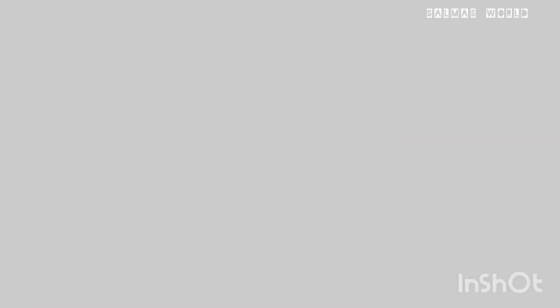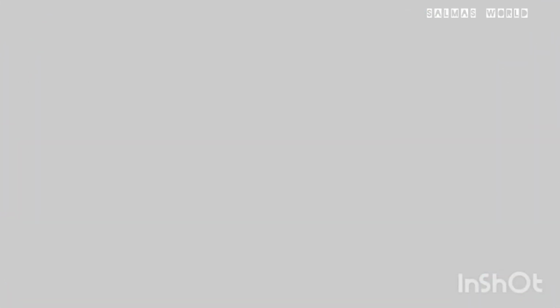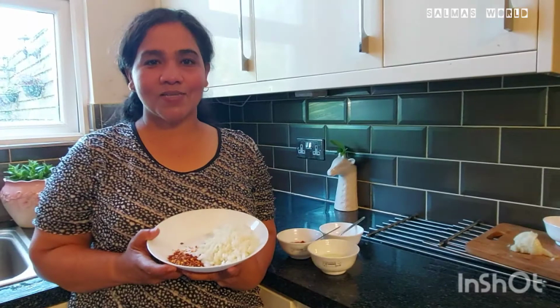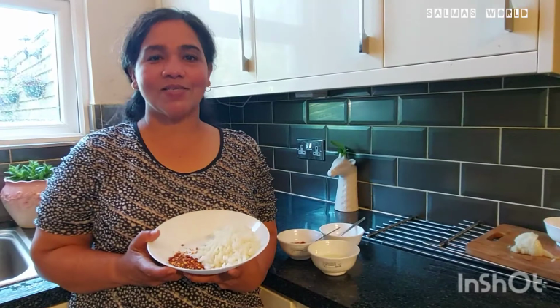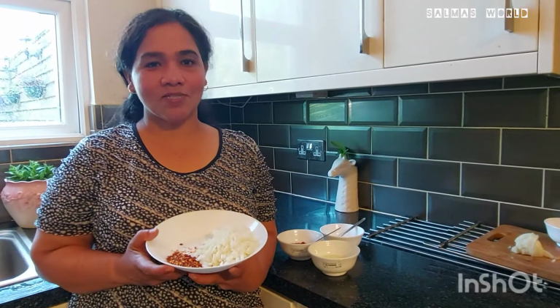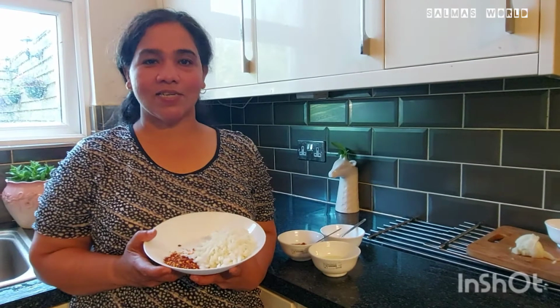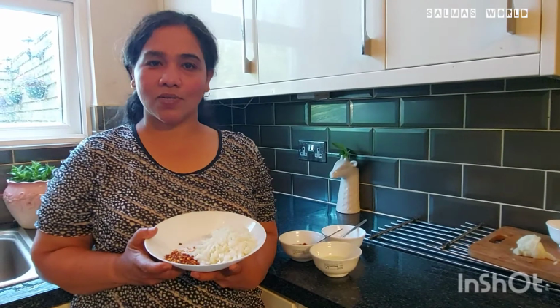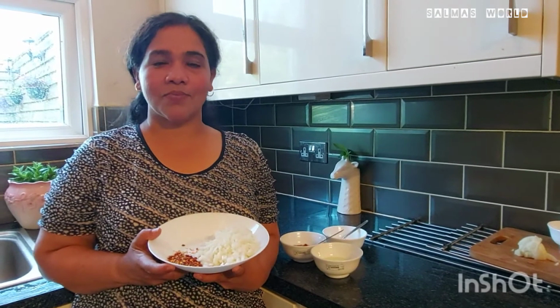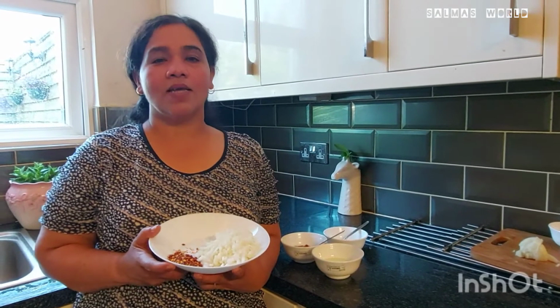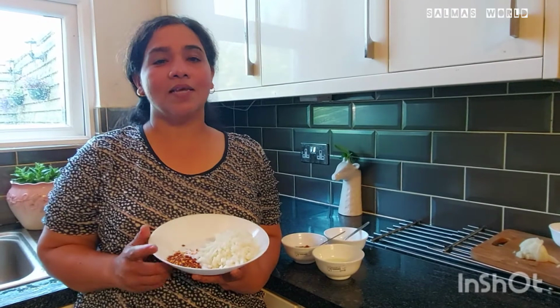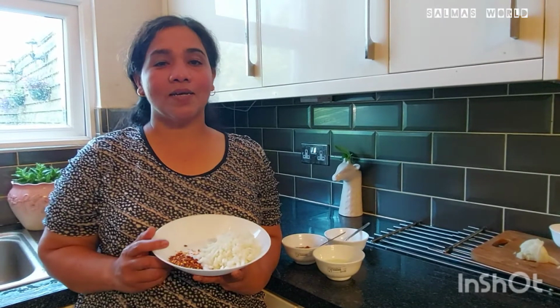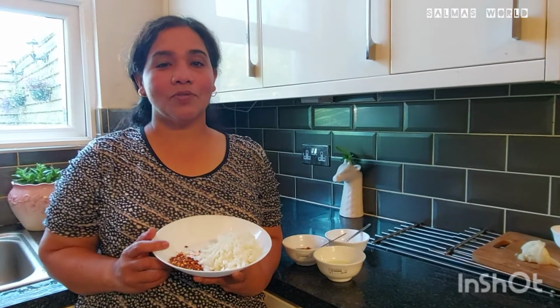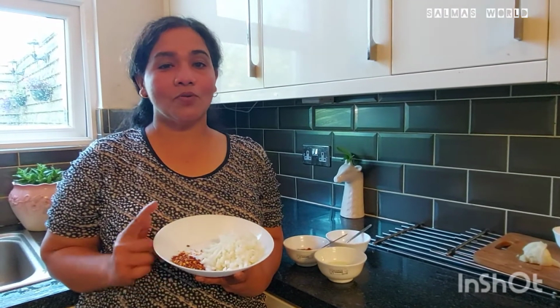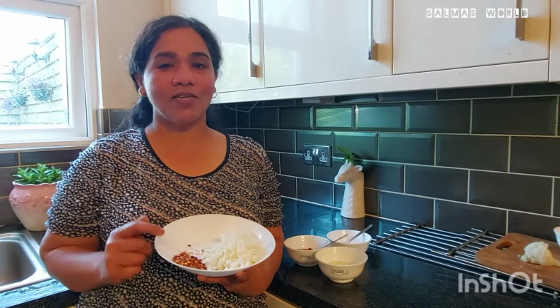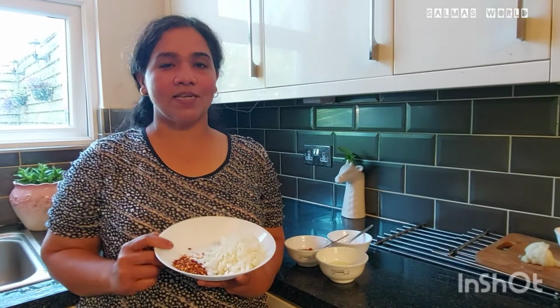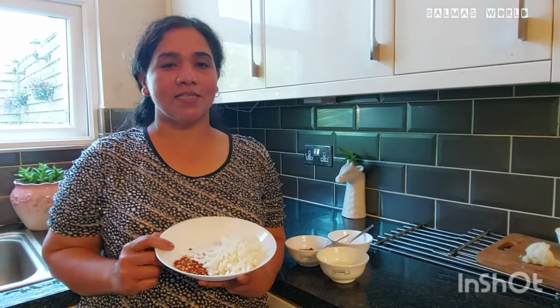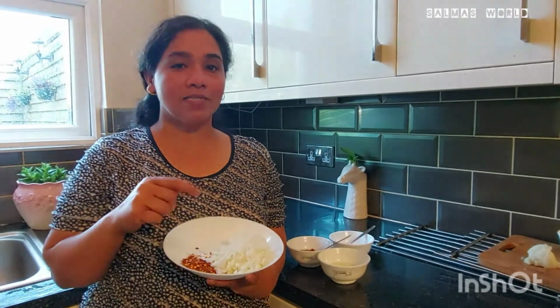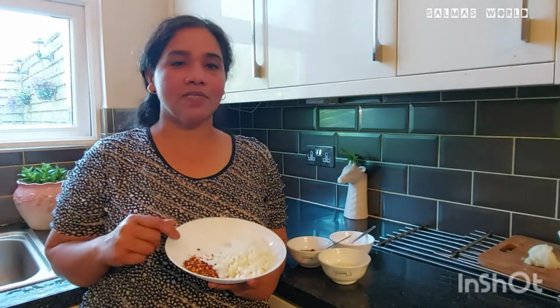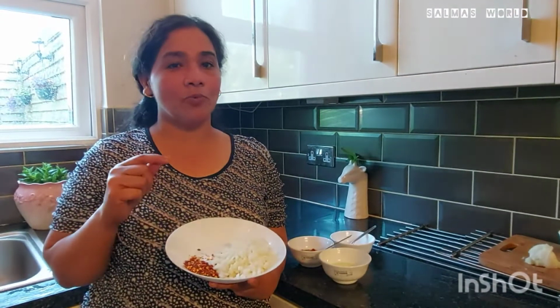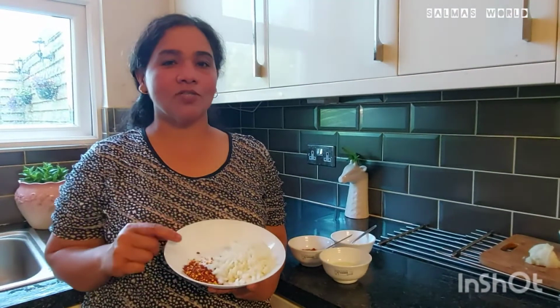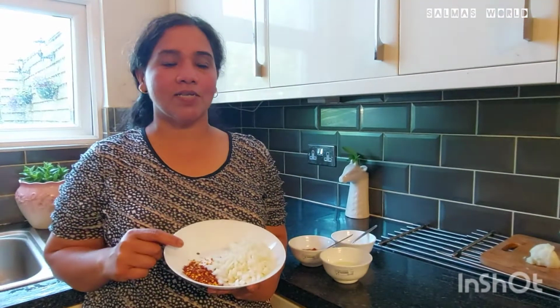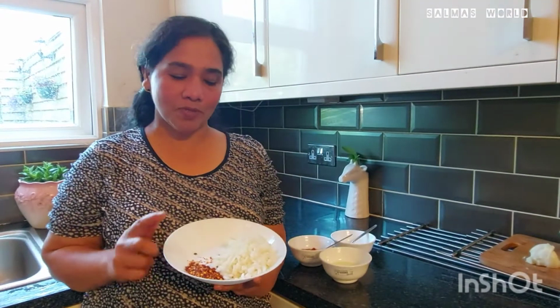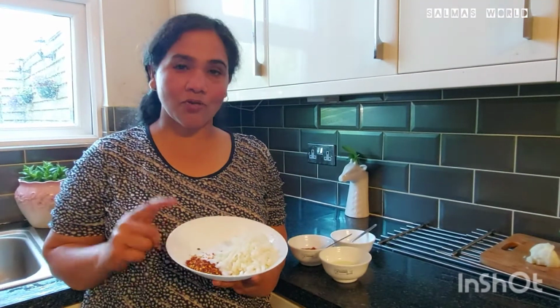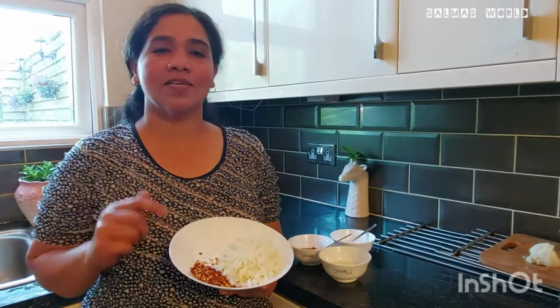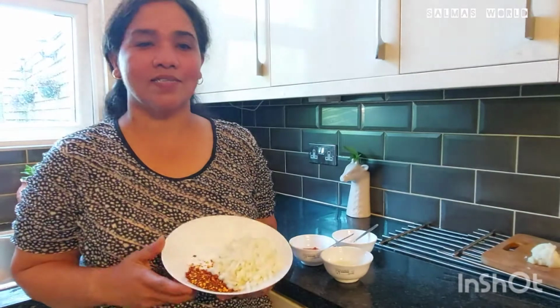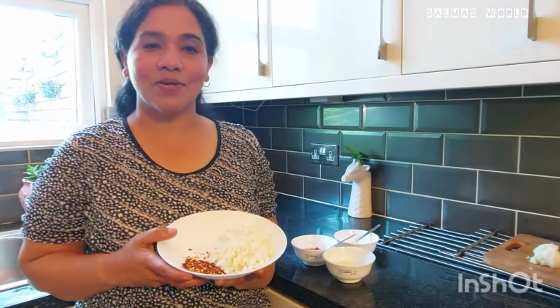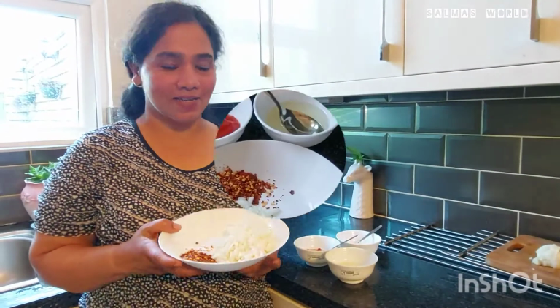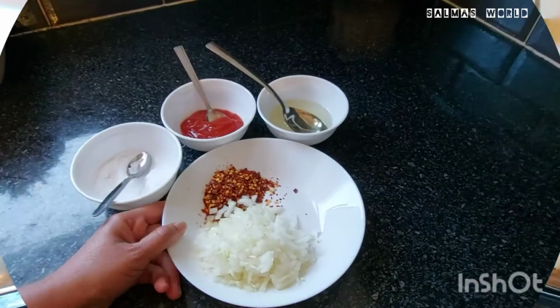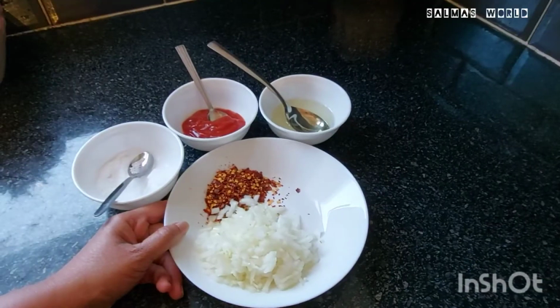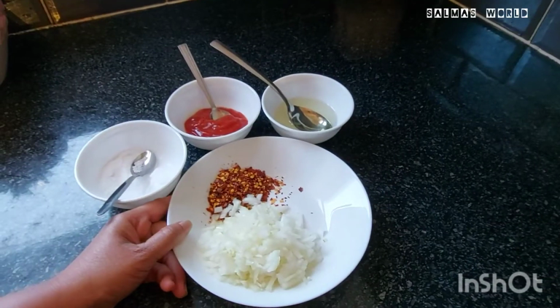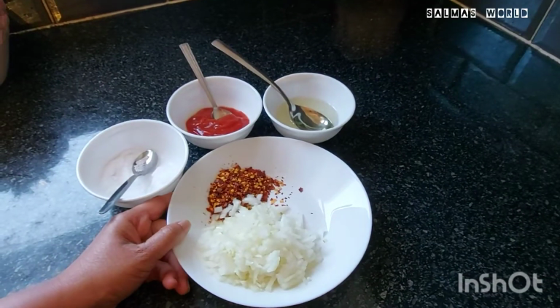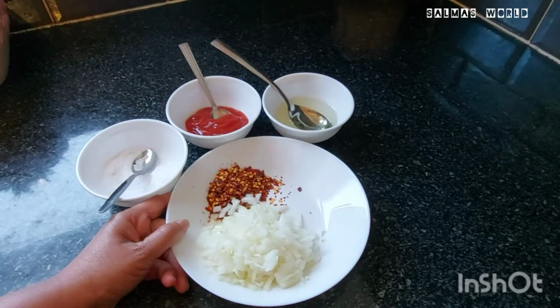Hello, welcome to Salmas. This is onion salad. In the last week I have a potato salad and a lot of onion salad. This is the onion salad.